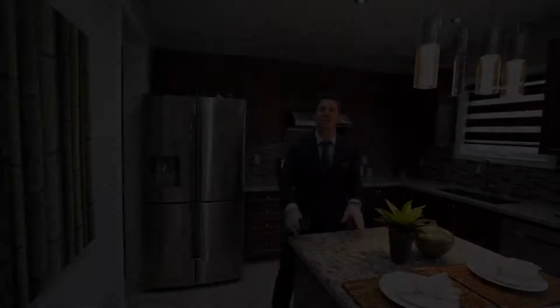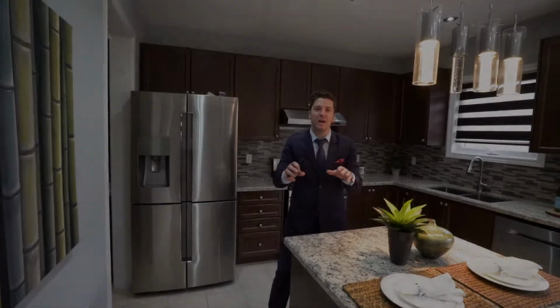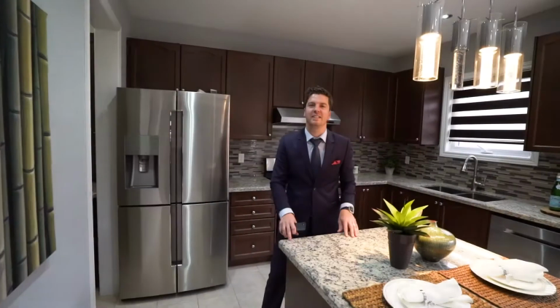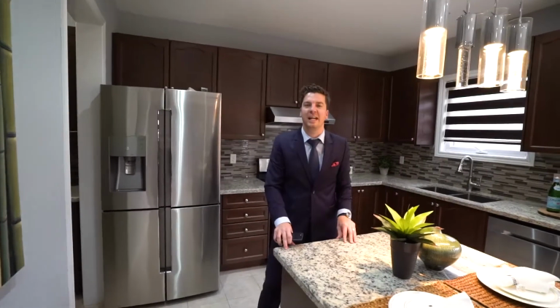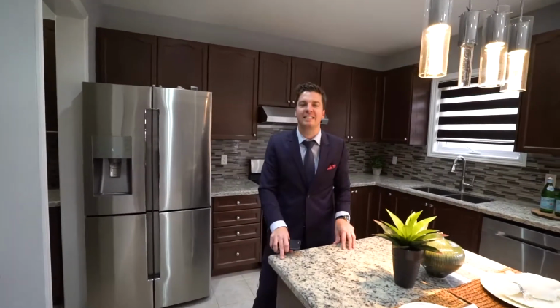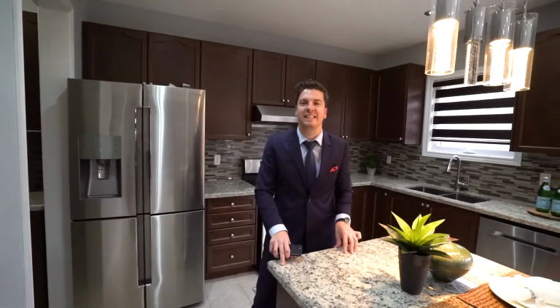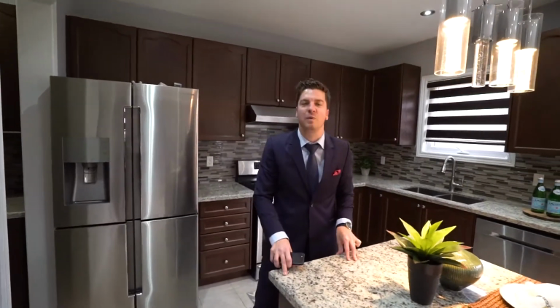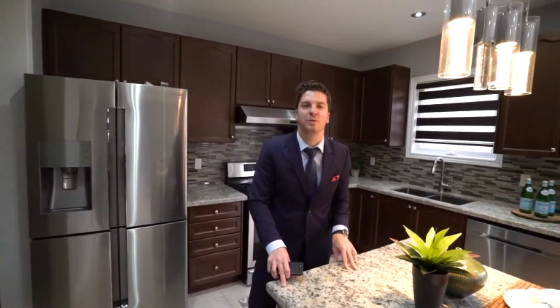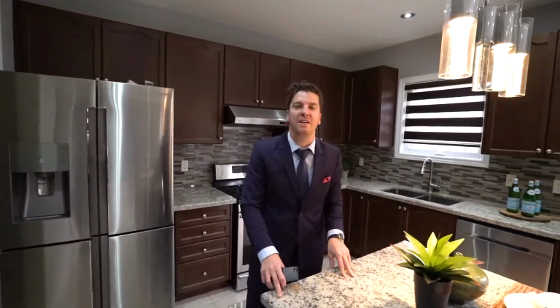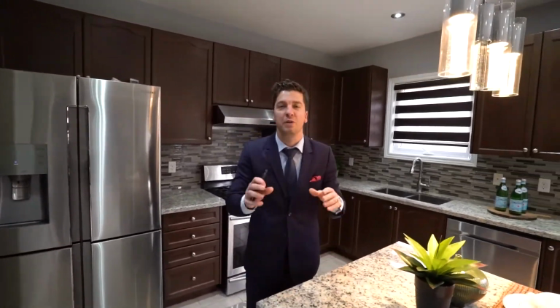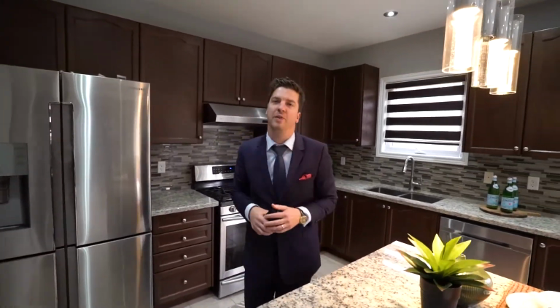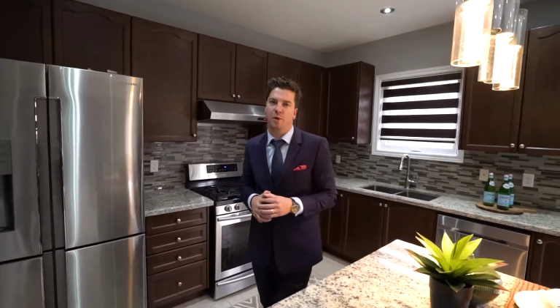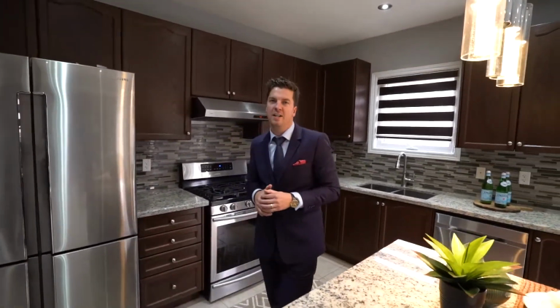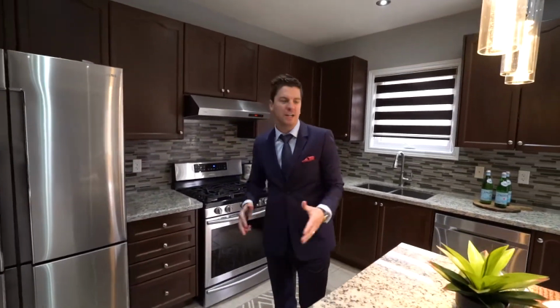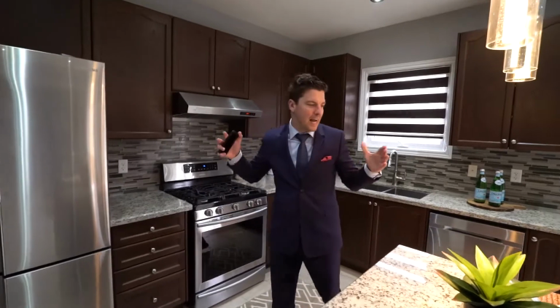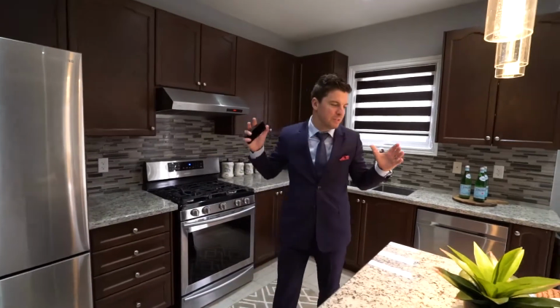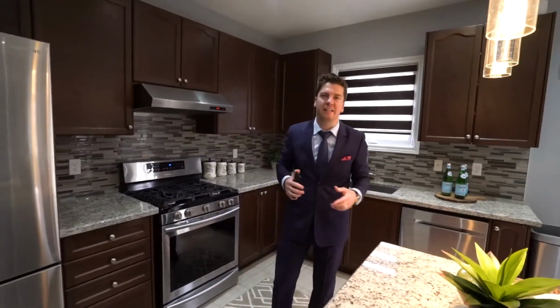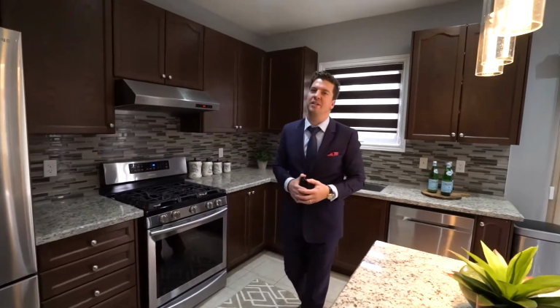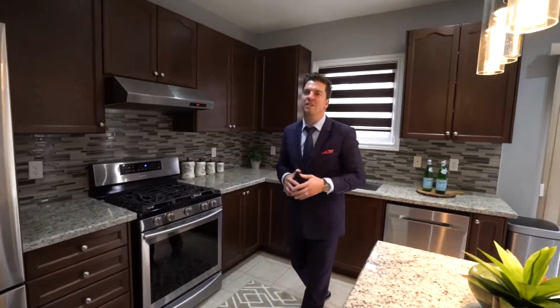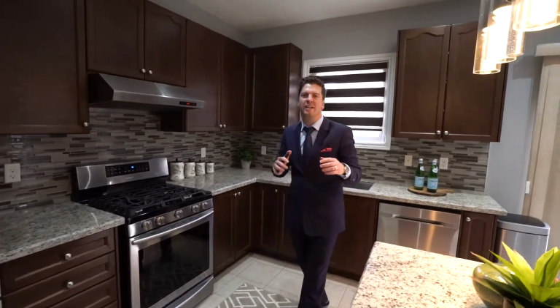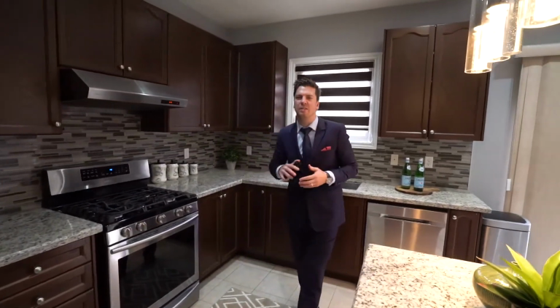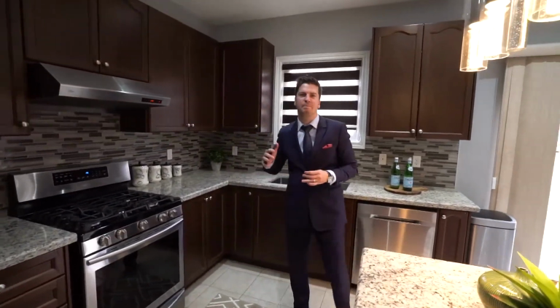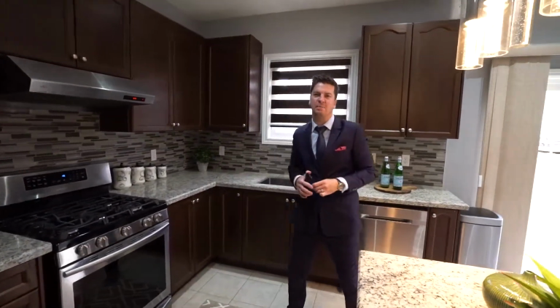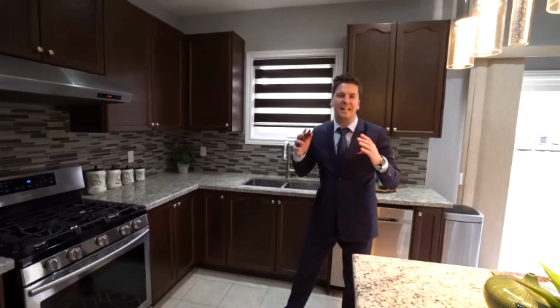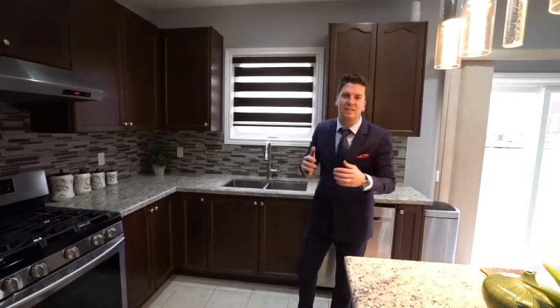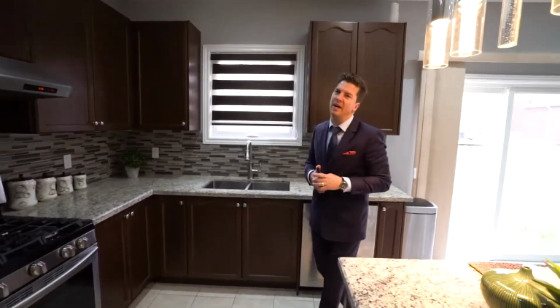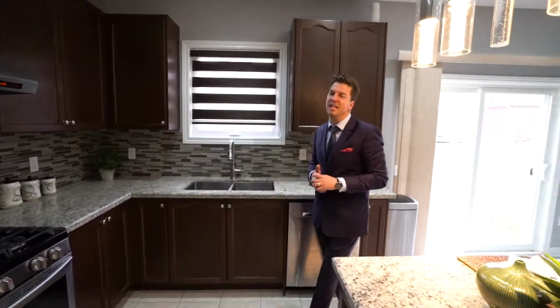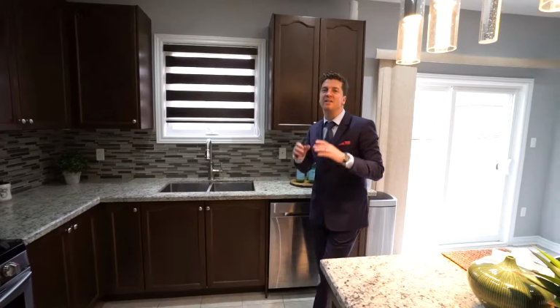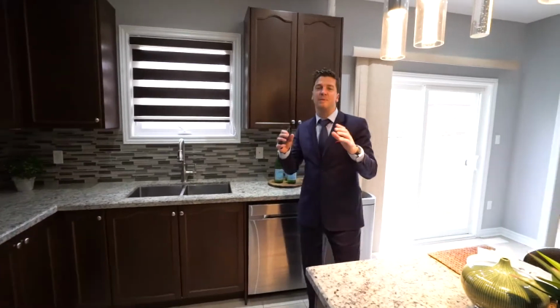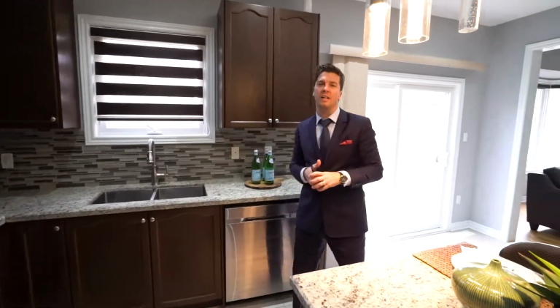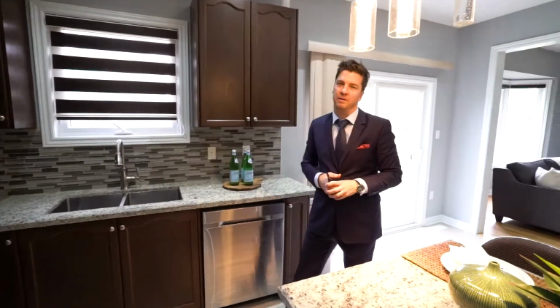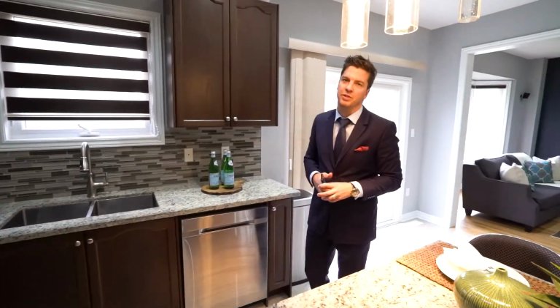This is our brand new listing located at 816 Redwood Drive in the beautiful North Oshawa. Check out this absolutely stunning kitchen — granite counters, glass backsplash, stainless steel appliances, and a dream walk-in butler's pantry.